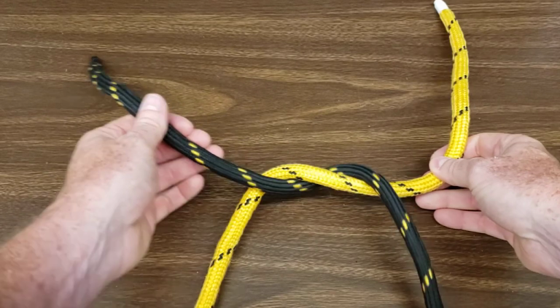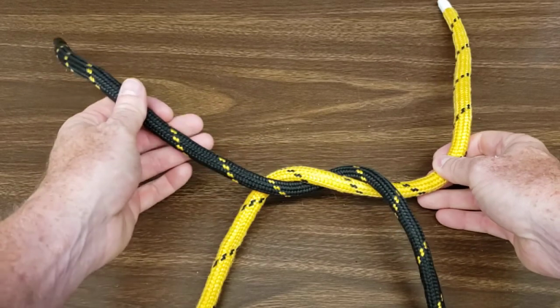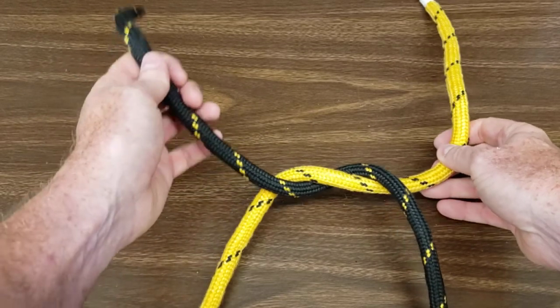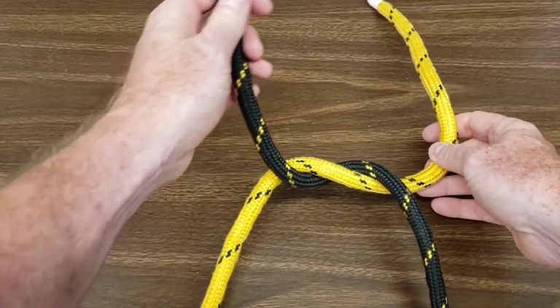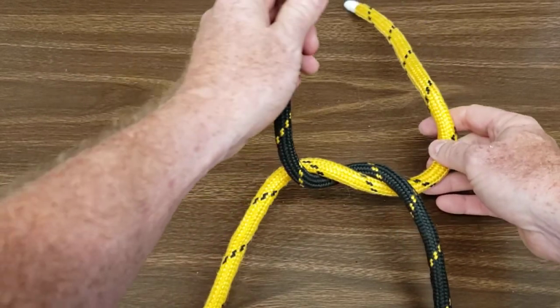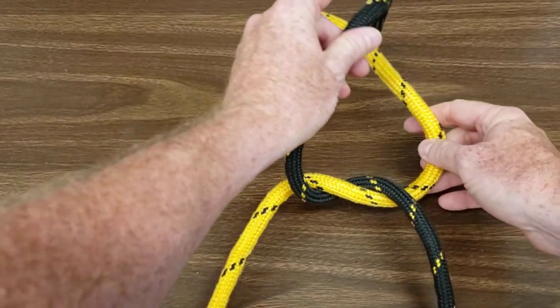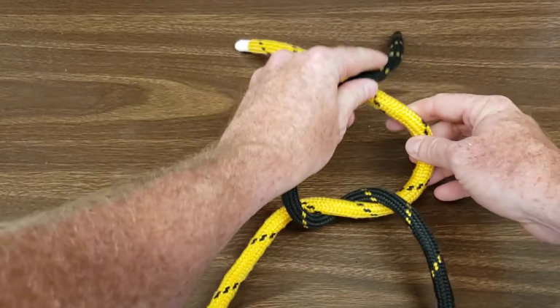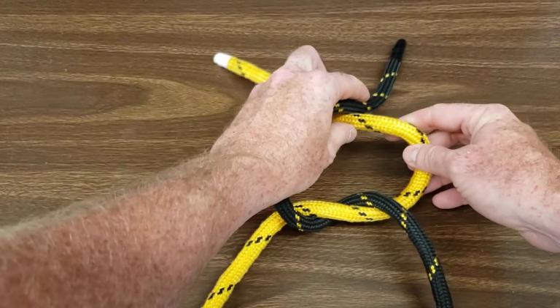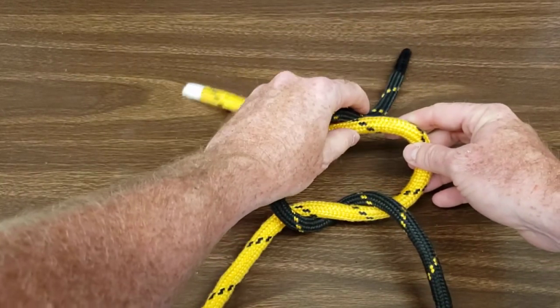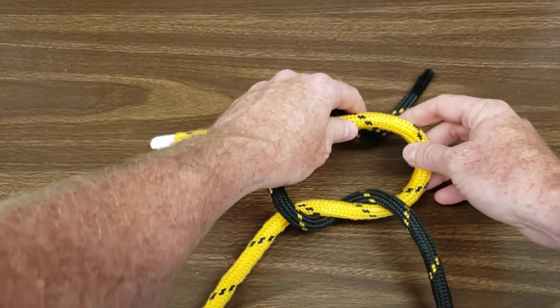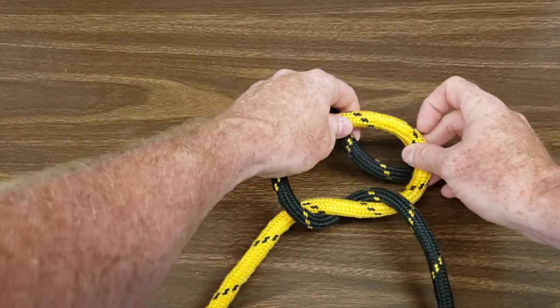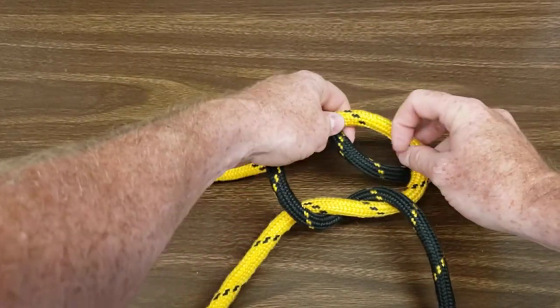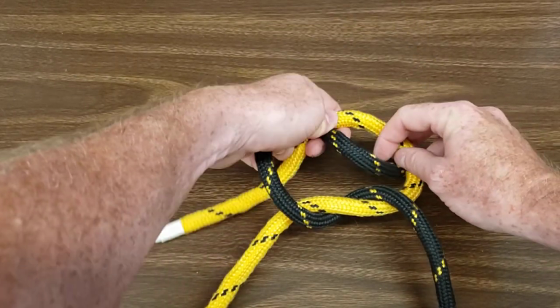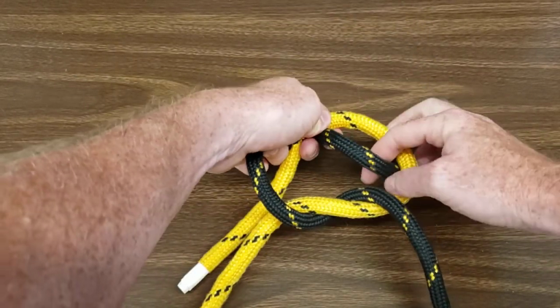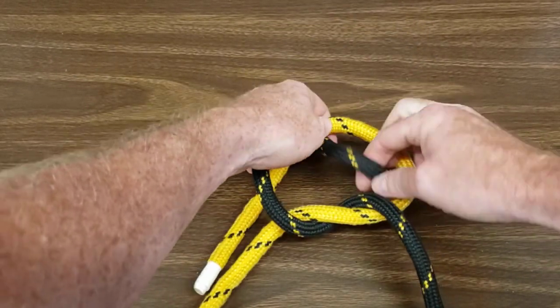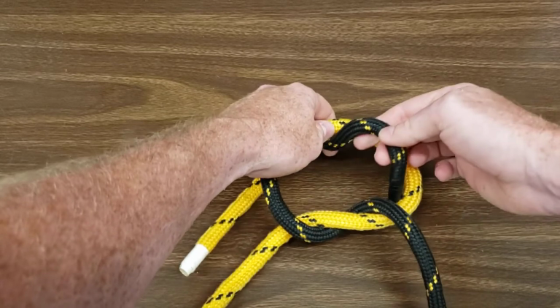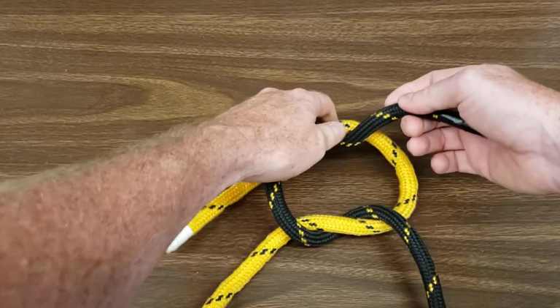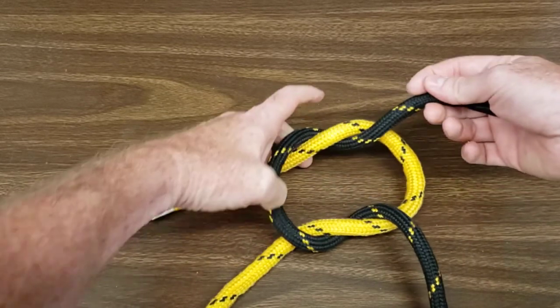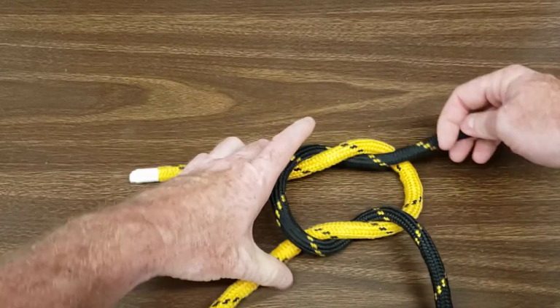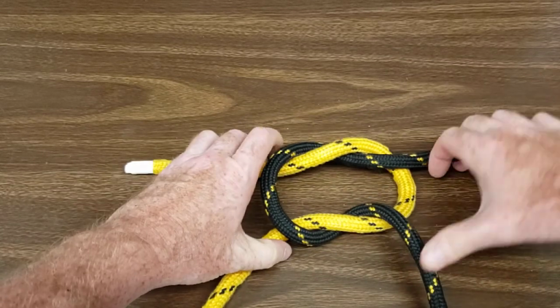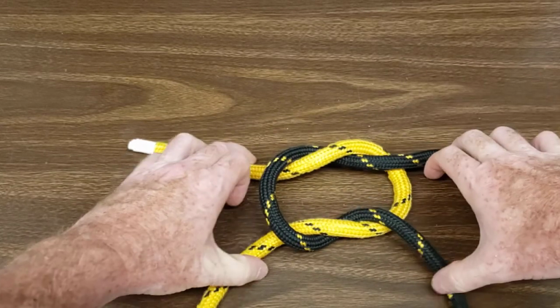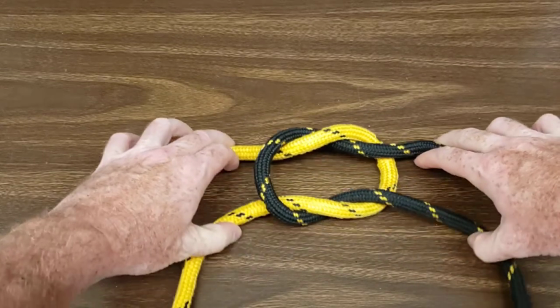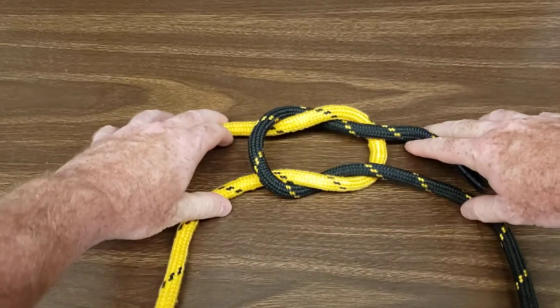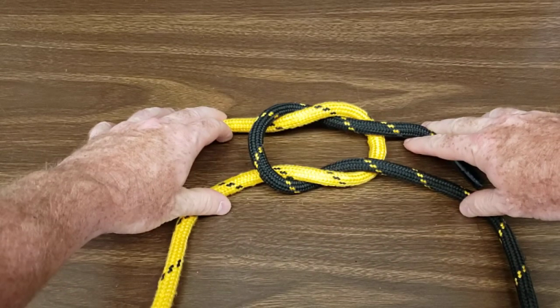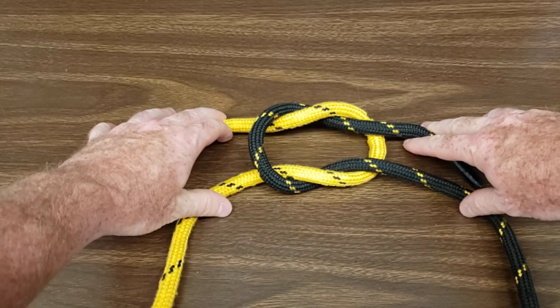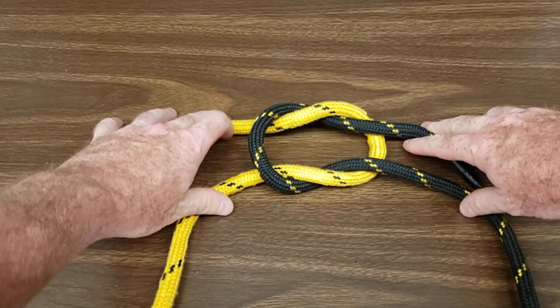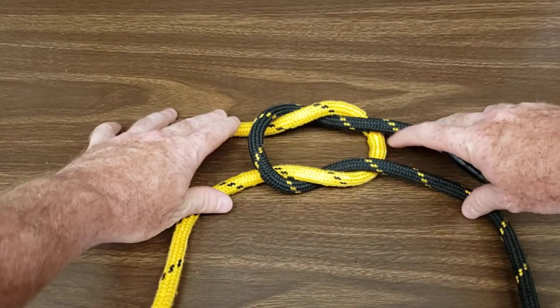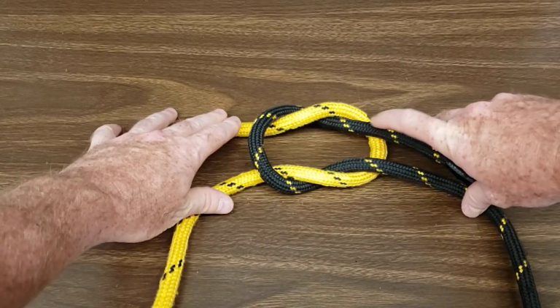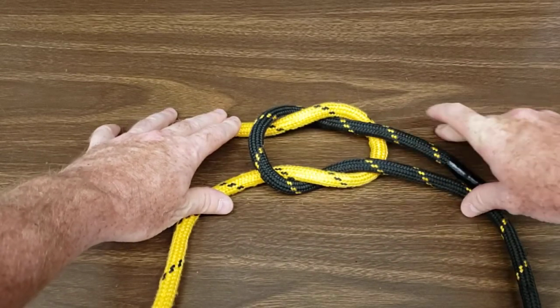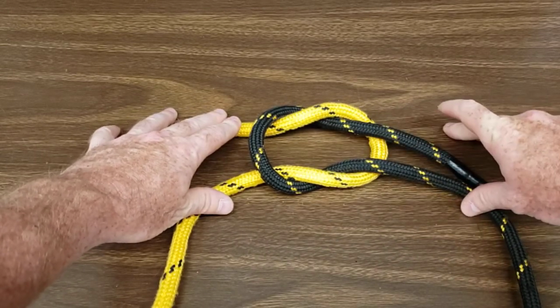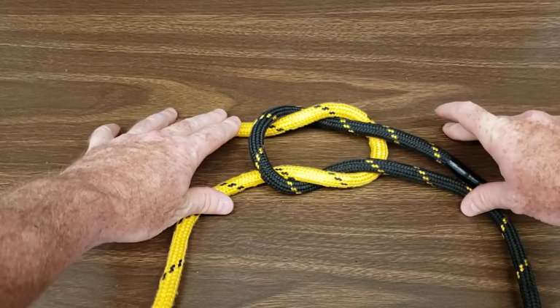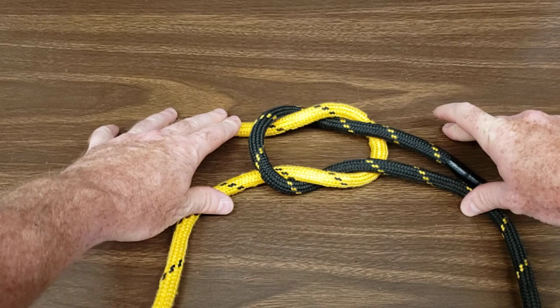Now take the left over the right, under and over as follows. You'll end with two interlocking symmetrical loops.